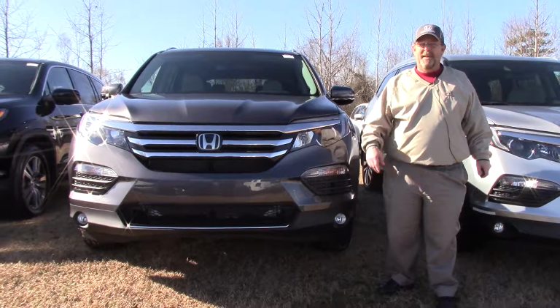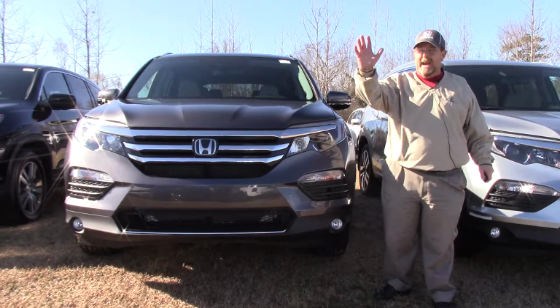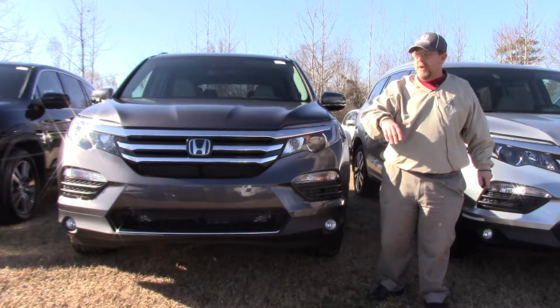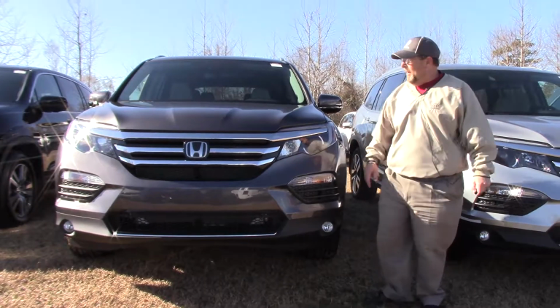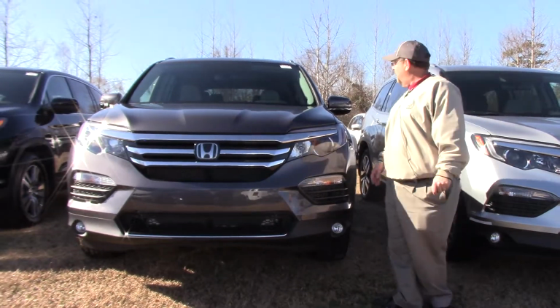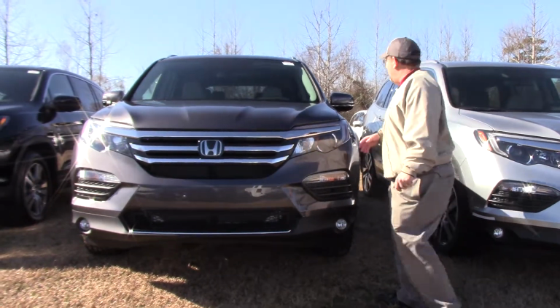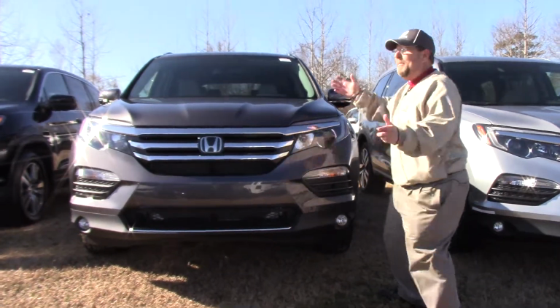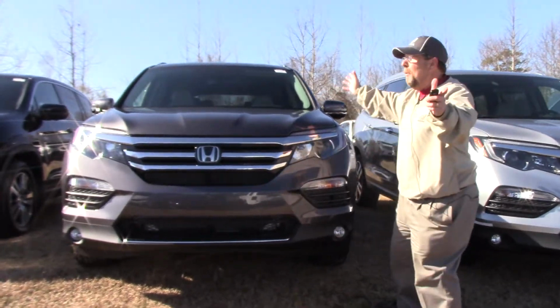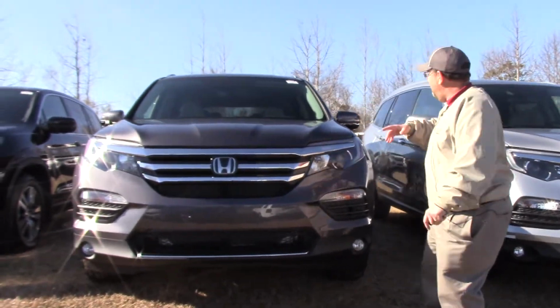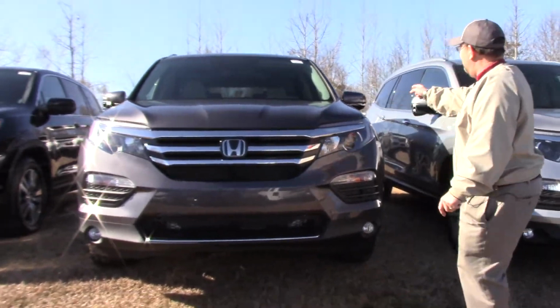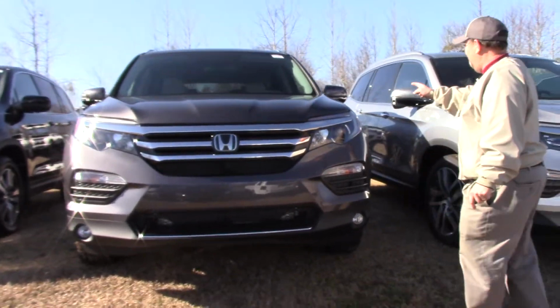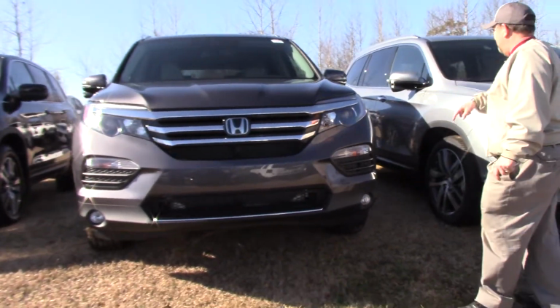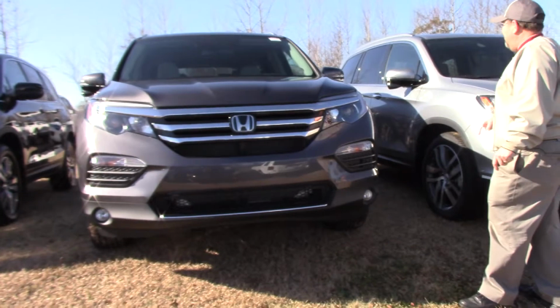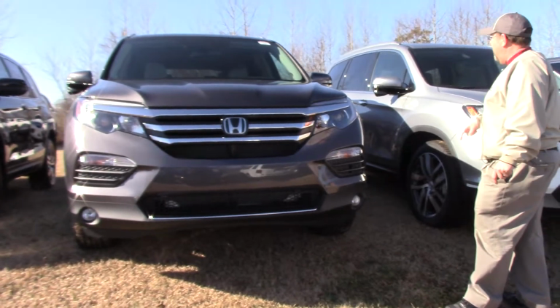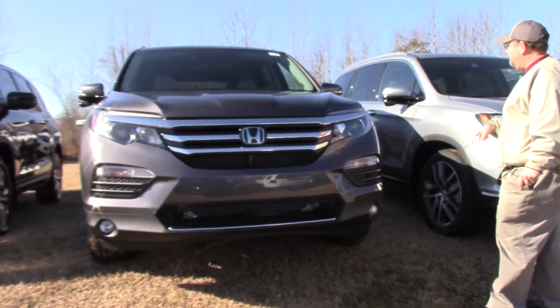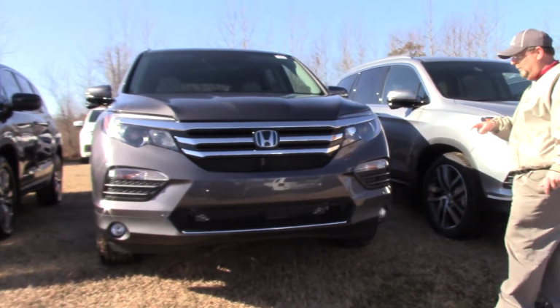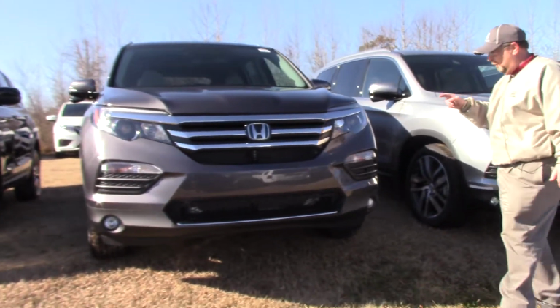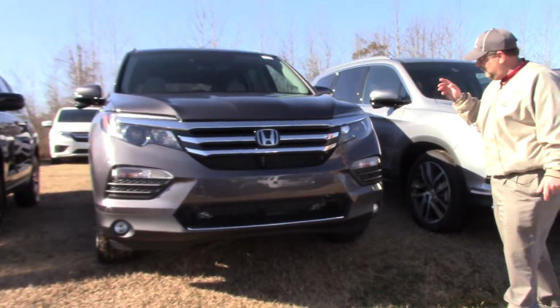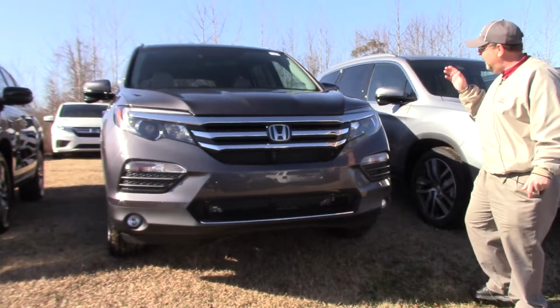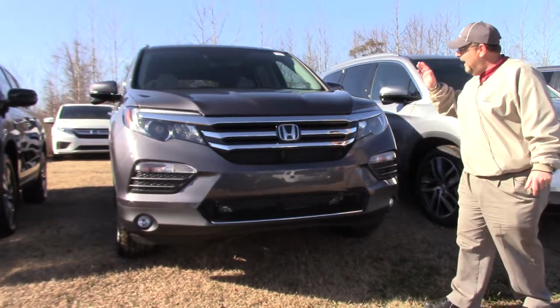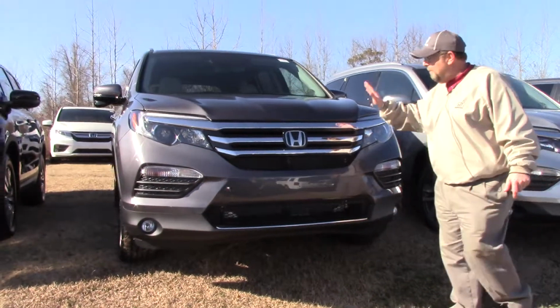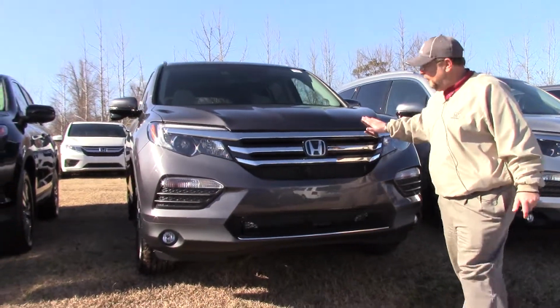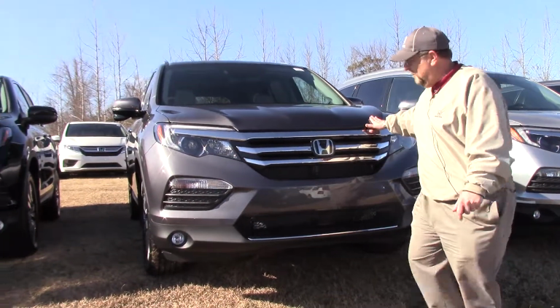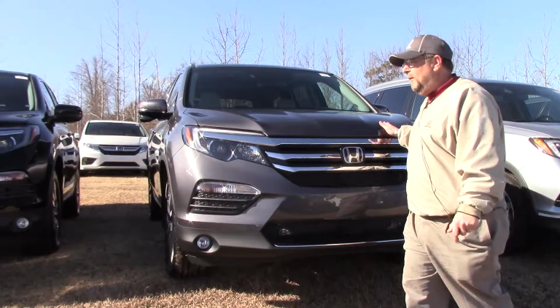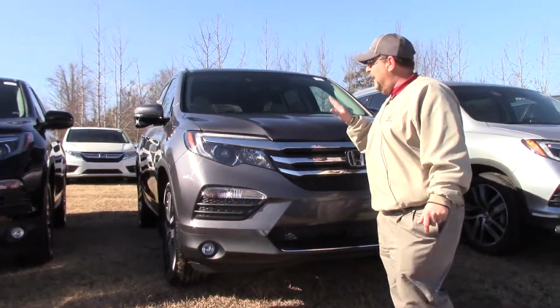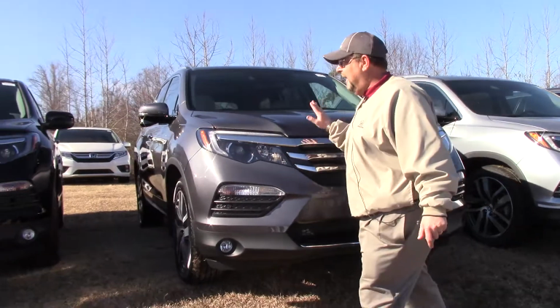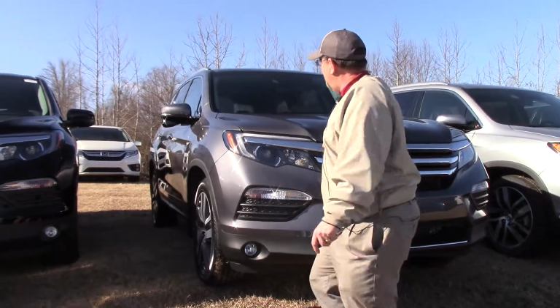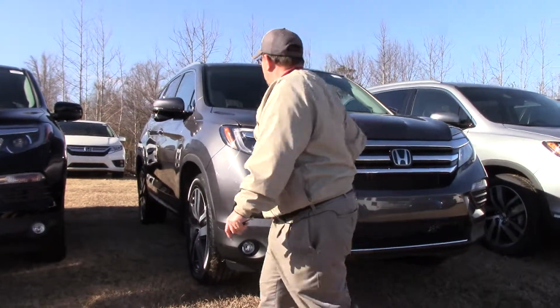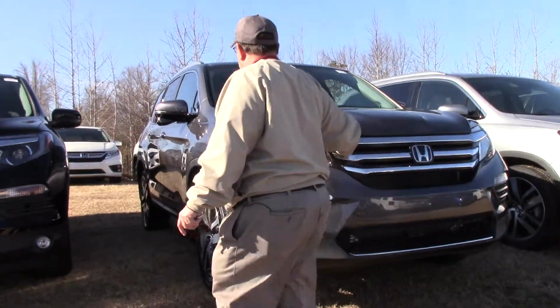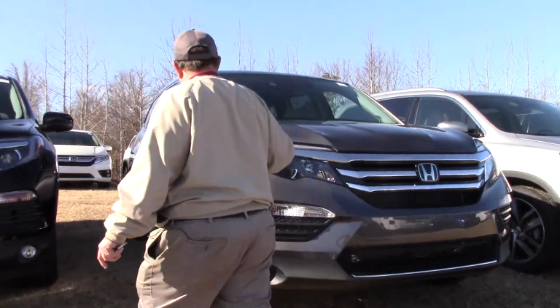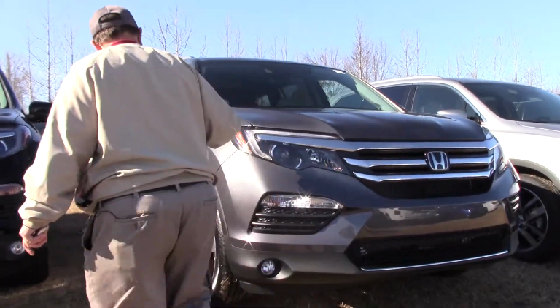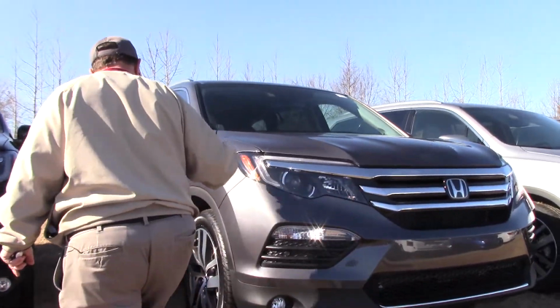Hey guys, it's Brian down here at Hubert Vester Honda on the back 40. I've got a 2018 Honda Pilot two-wheel drive Touring in the Modern Steel. Look guys, when they redesigned these things, they're absolutely gorgeous.